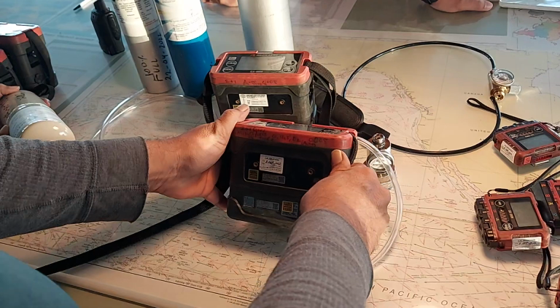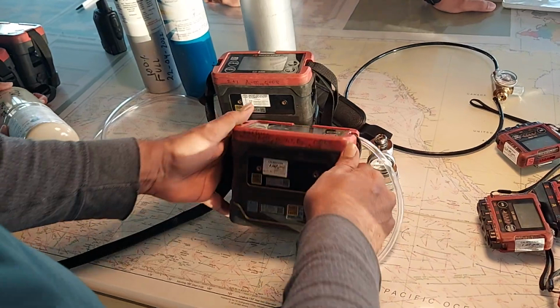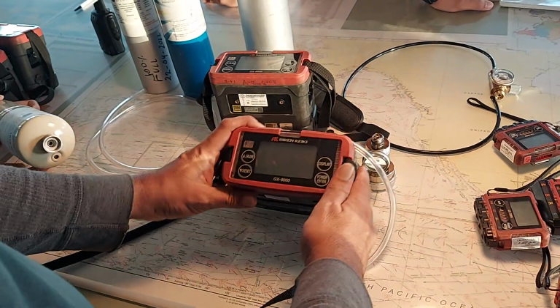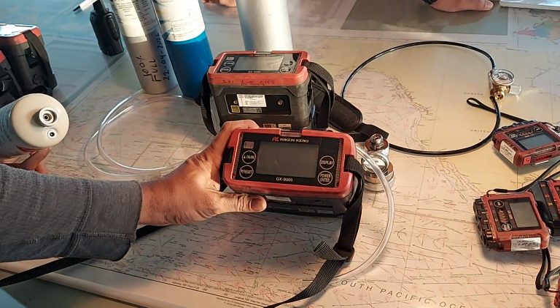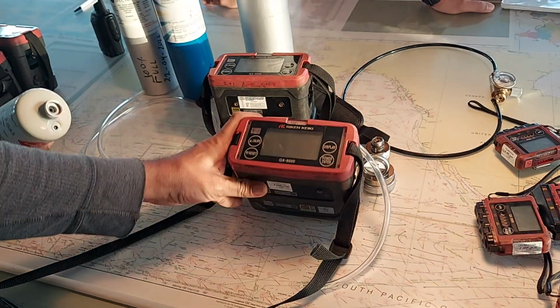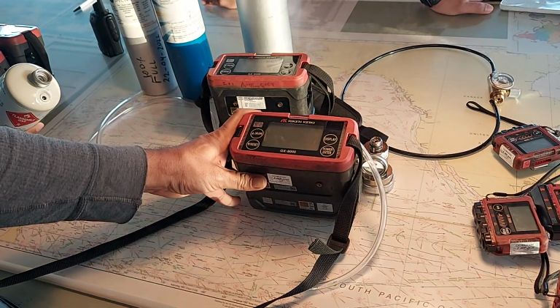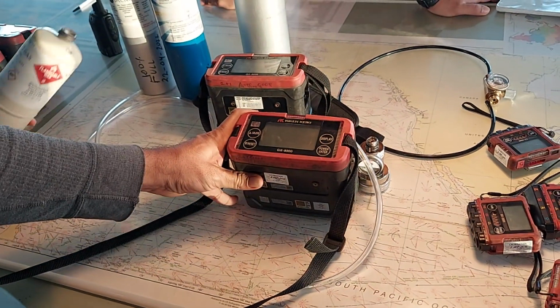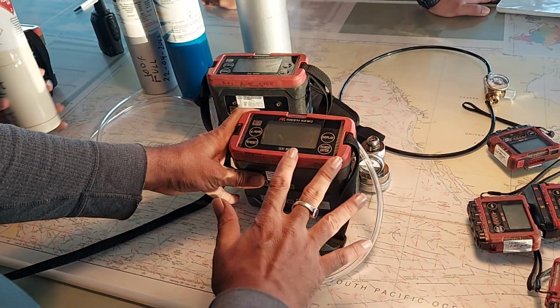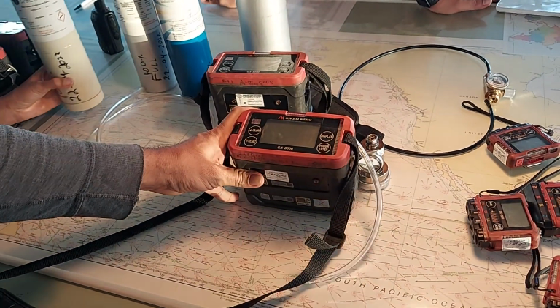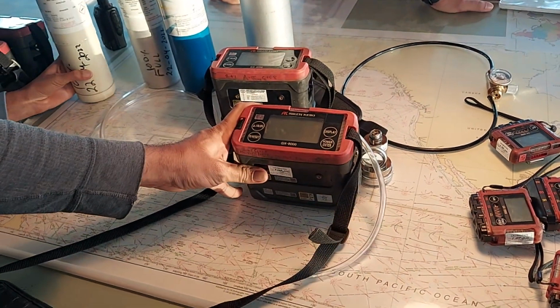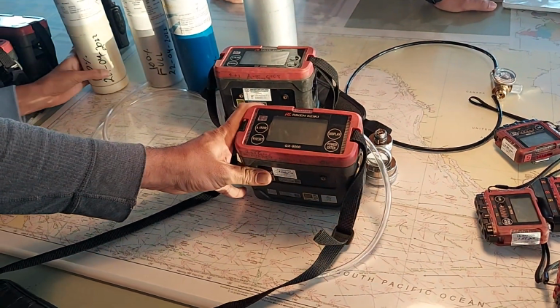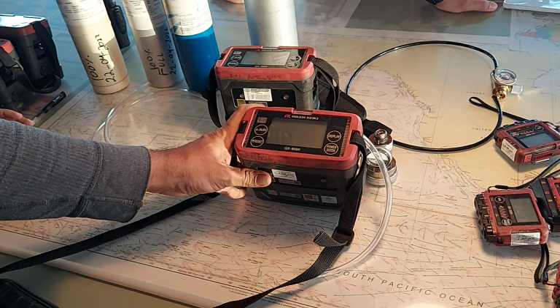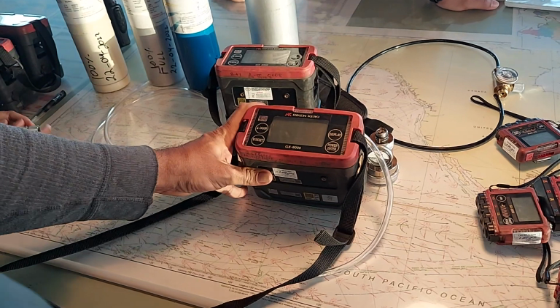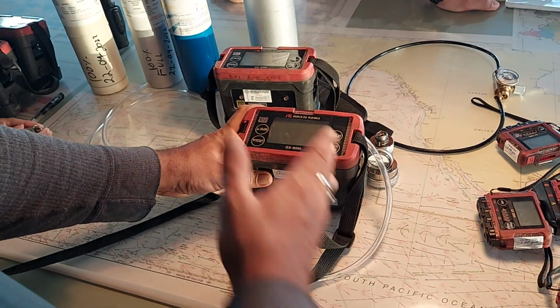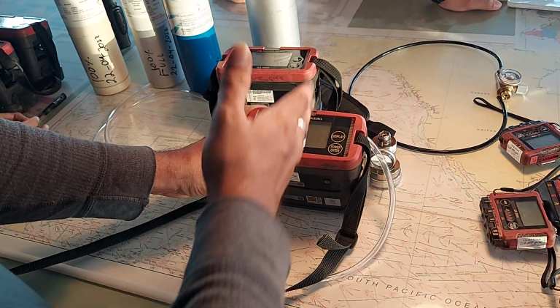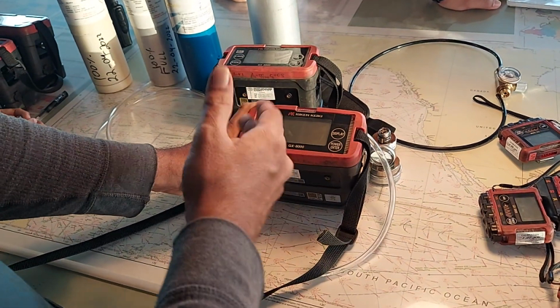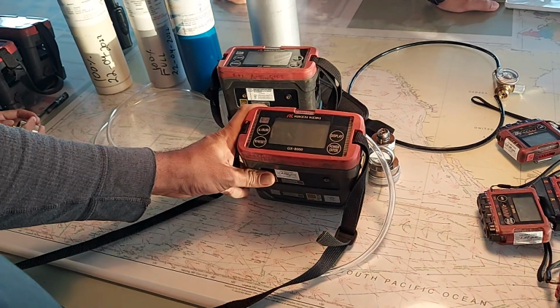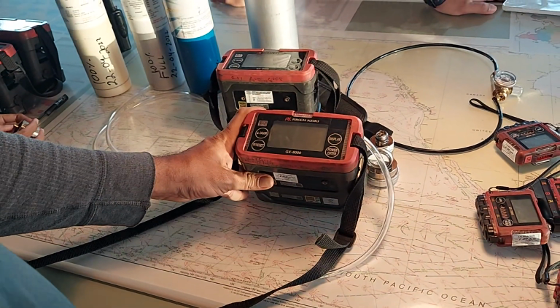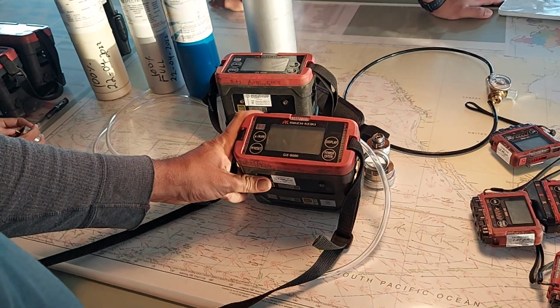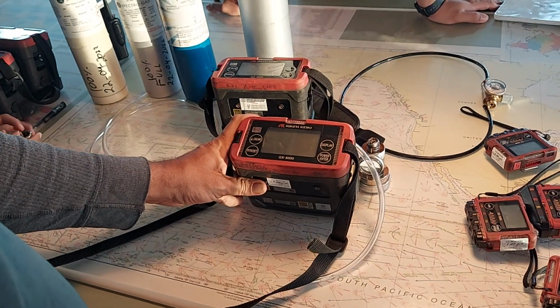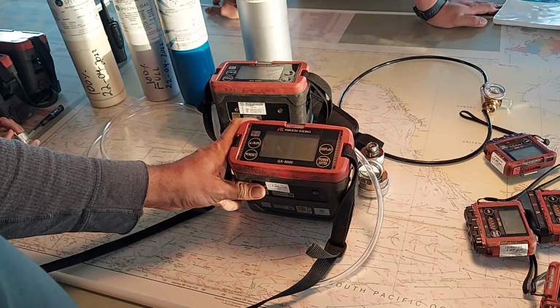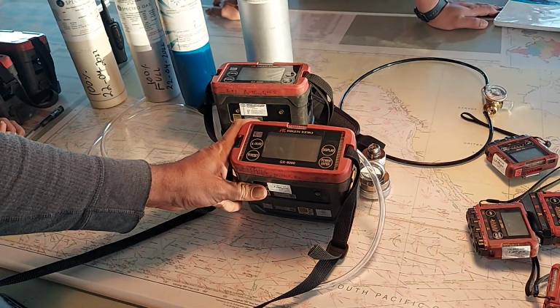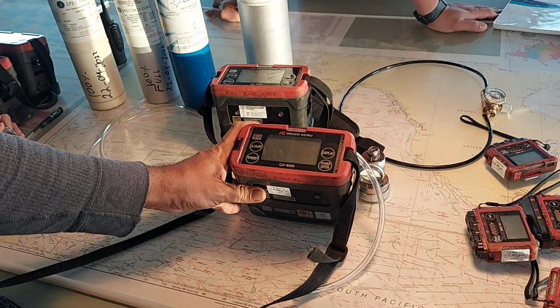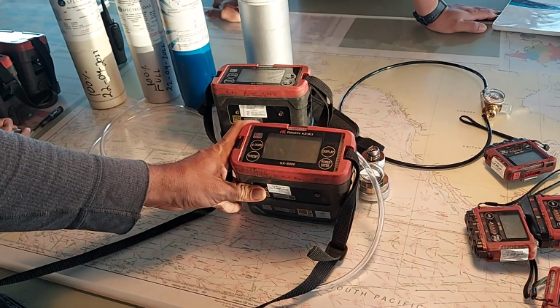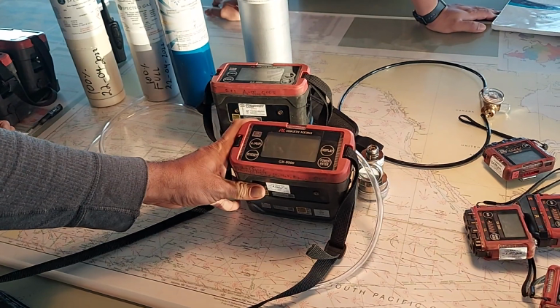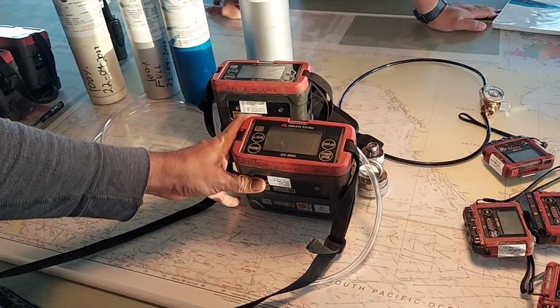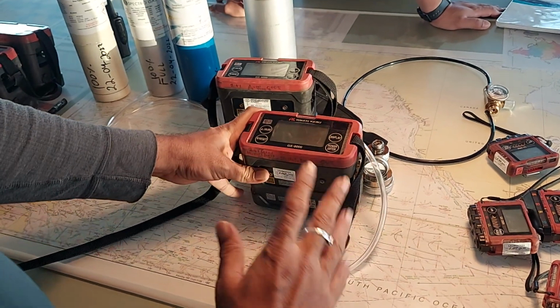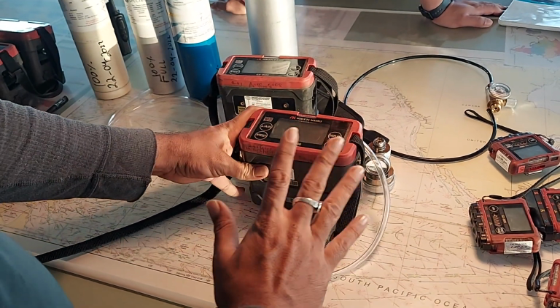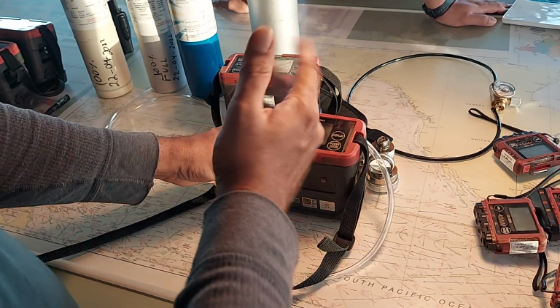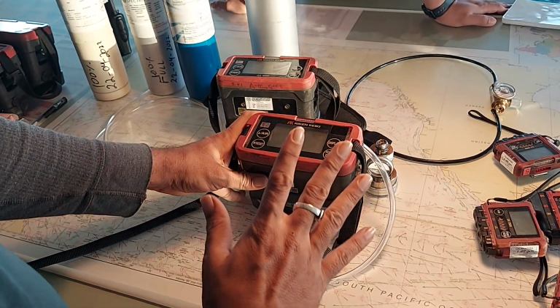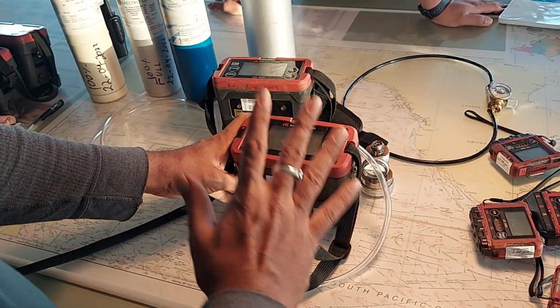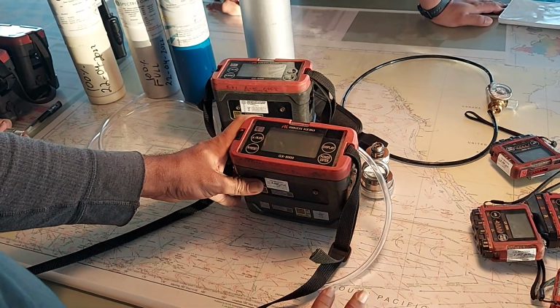This is the GX-8000 multi-gas detector. It detects H2S, carbon monoxide, hydrocarbon in LEL and volume, and NO2. We will show the calibration process only.